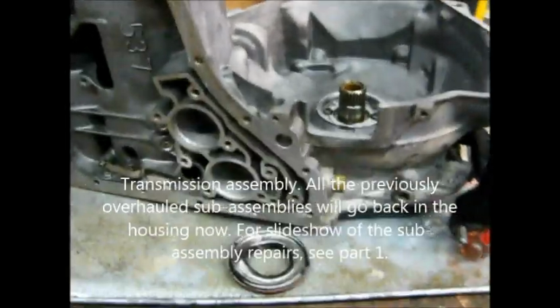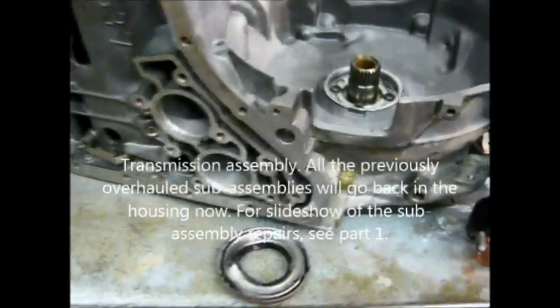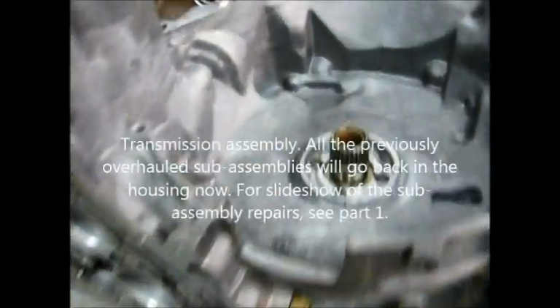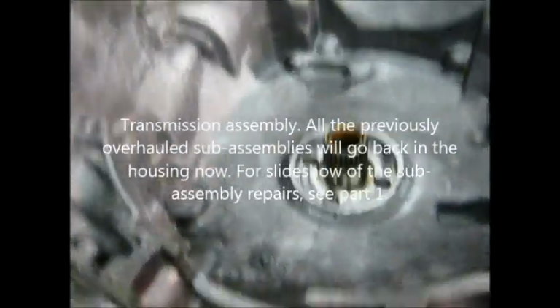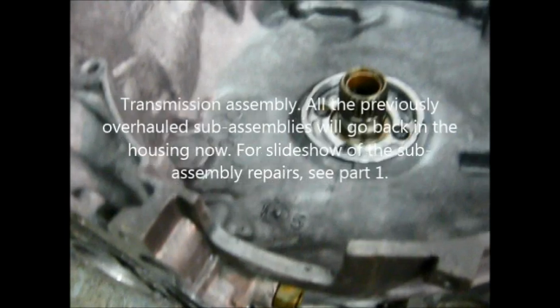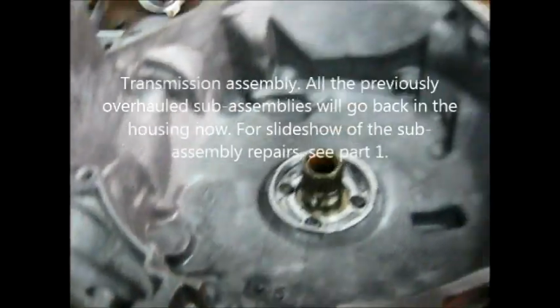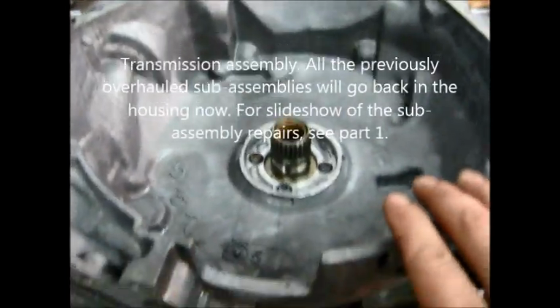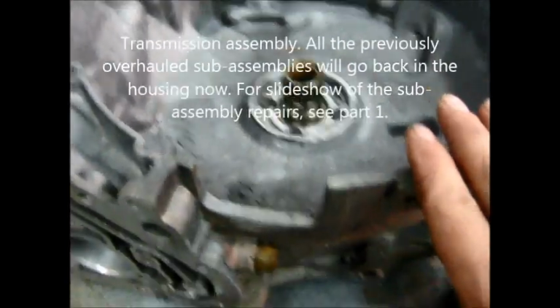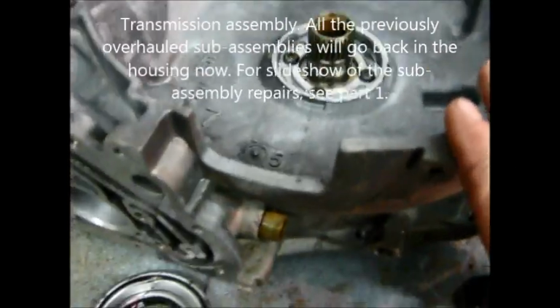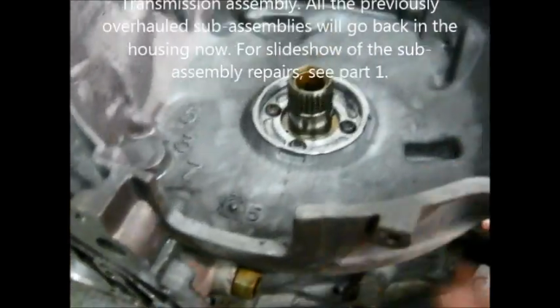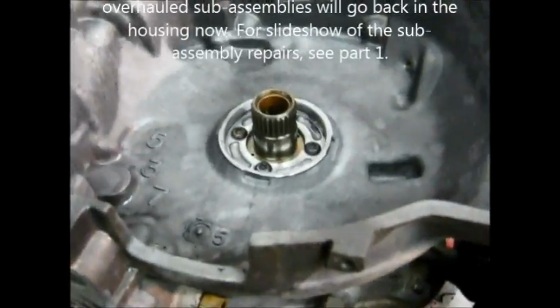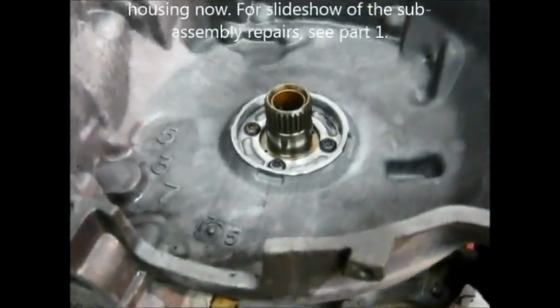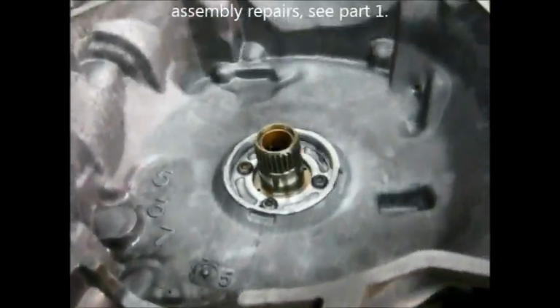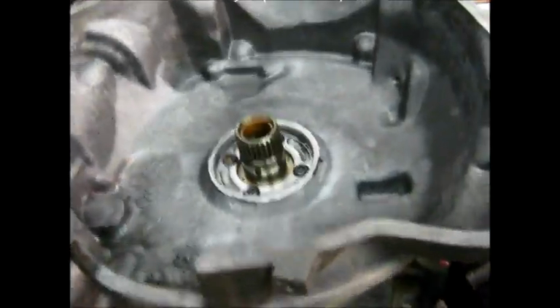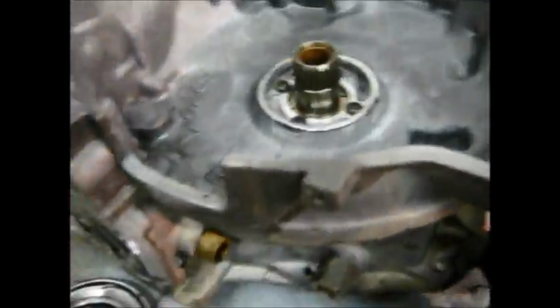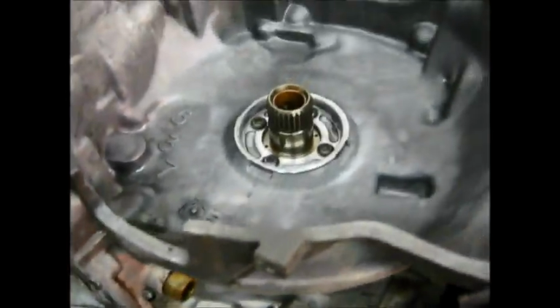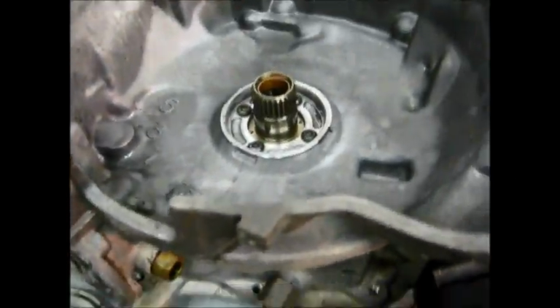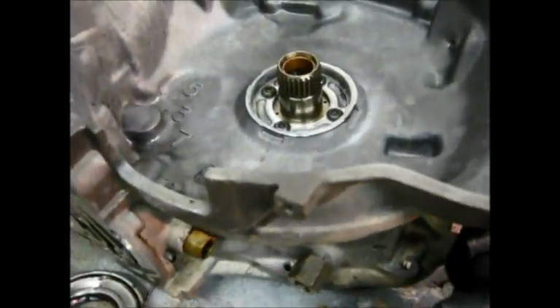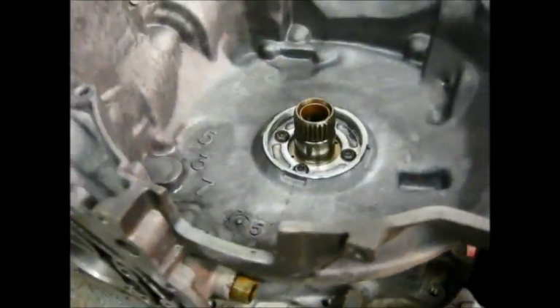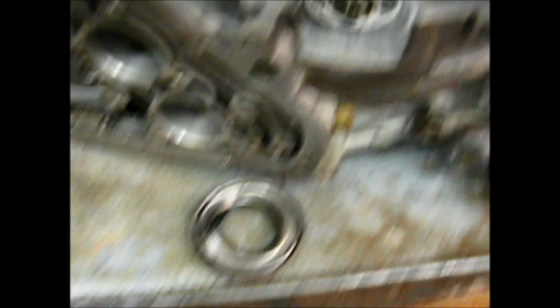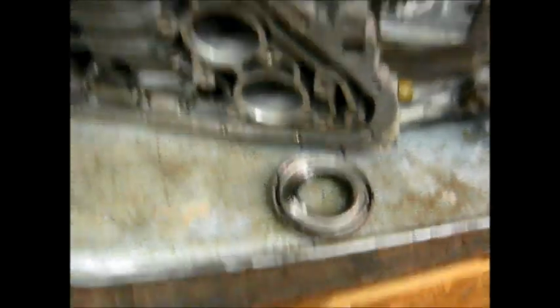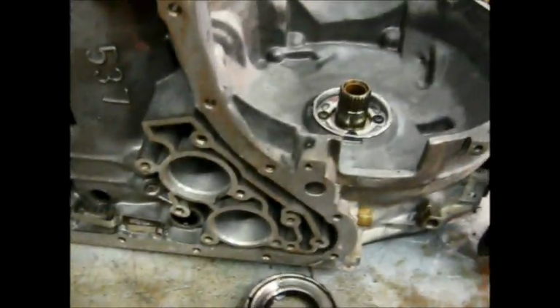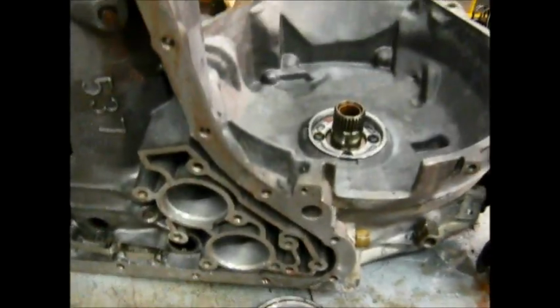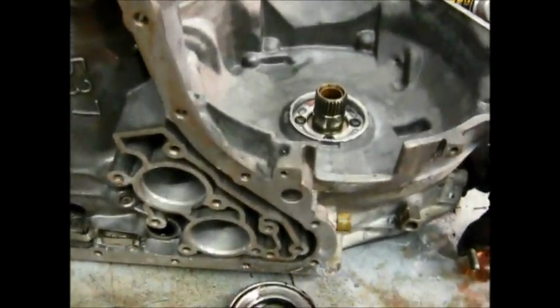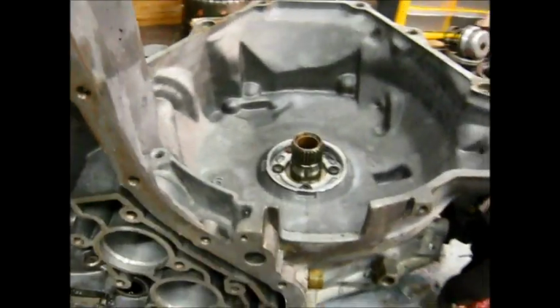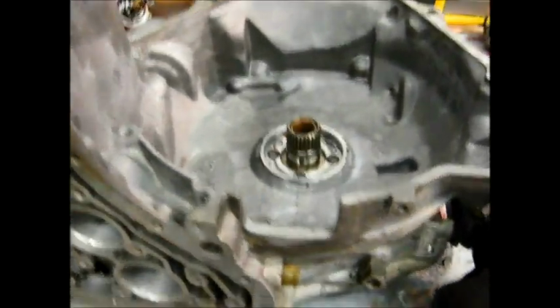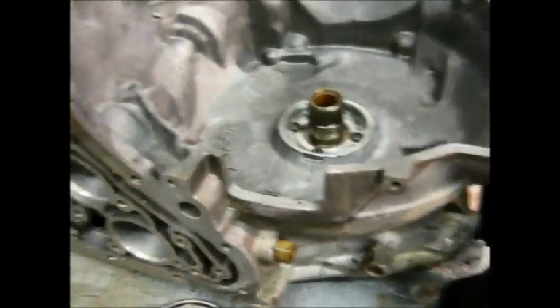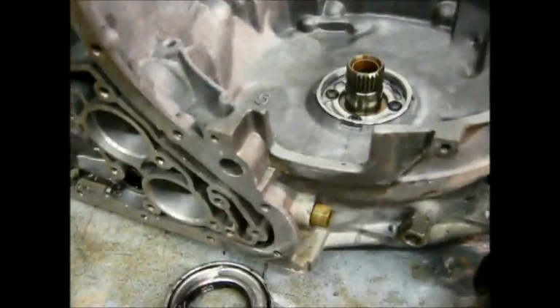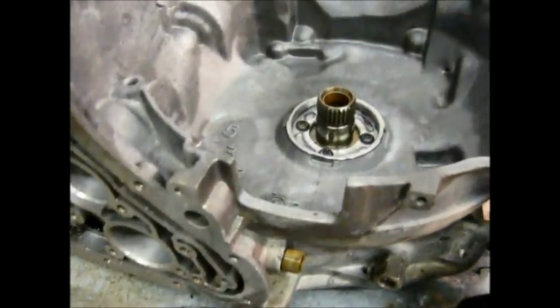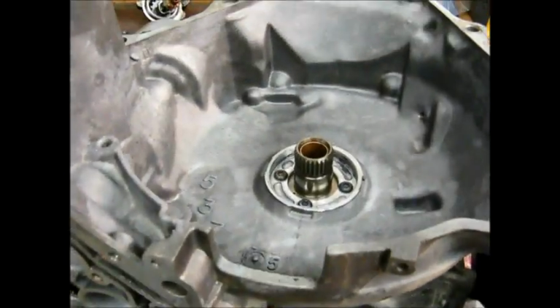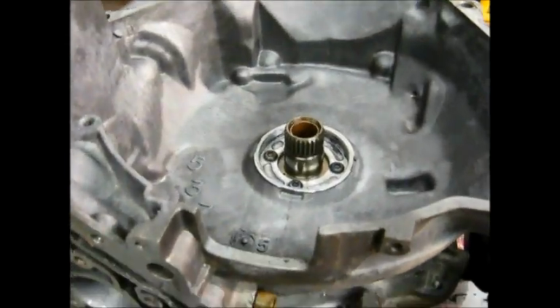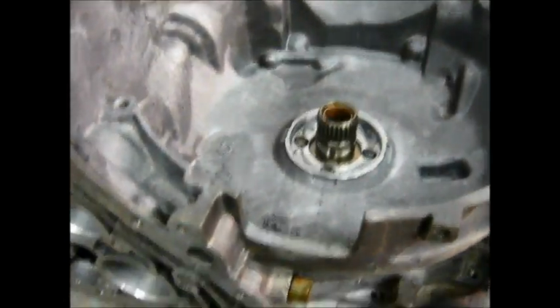I'm going to make another video today about this 440 T4 transmission rebuild that was originally going to be in-frame, but I found out I had to change the torque converter, and therefore I had to pull it out.